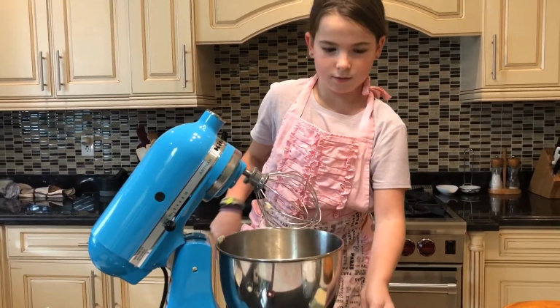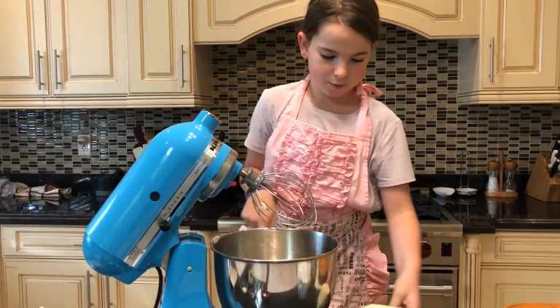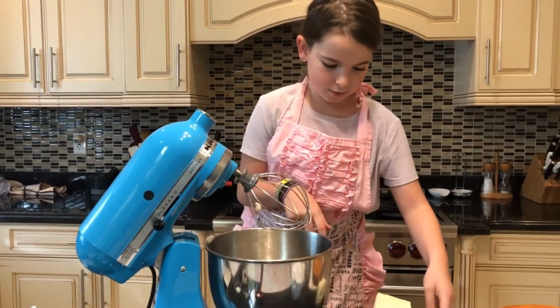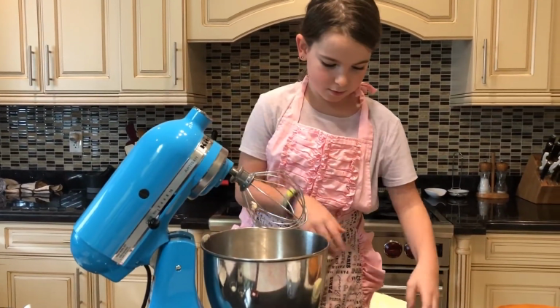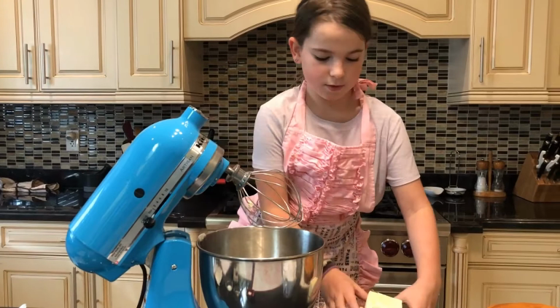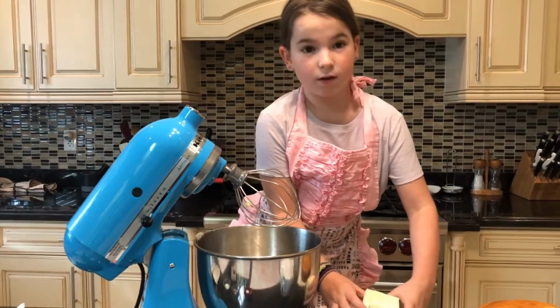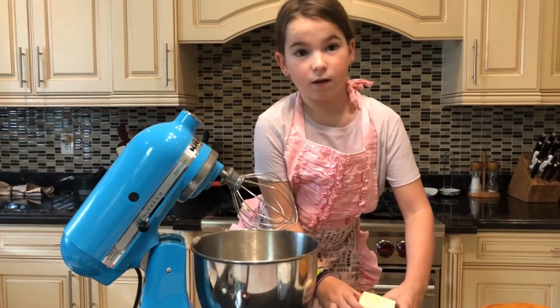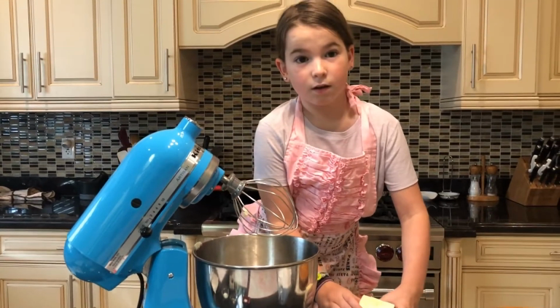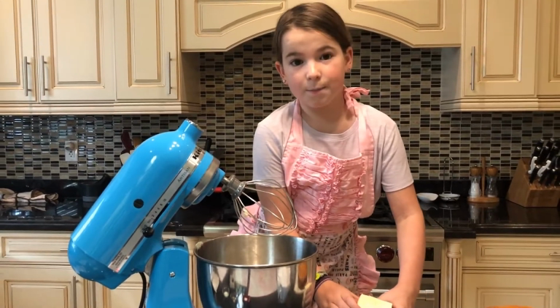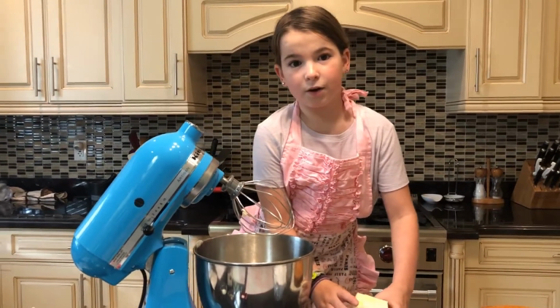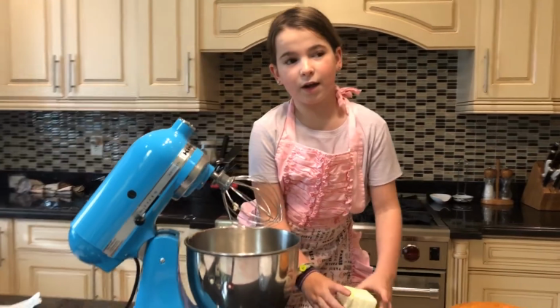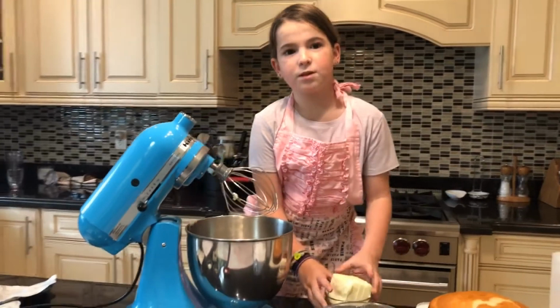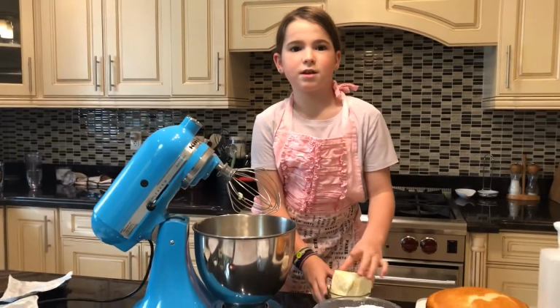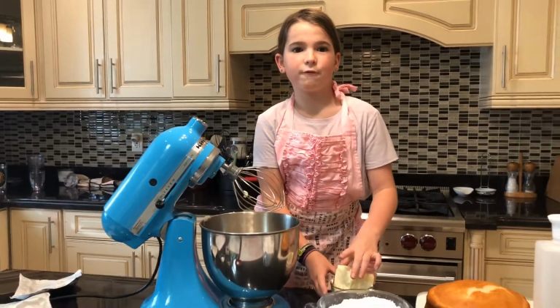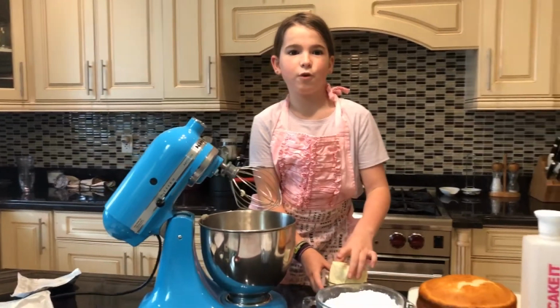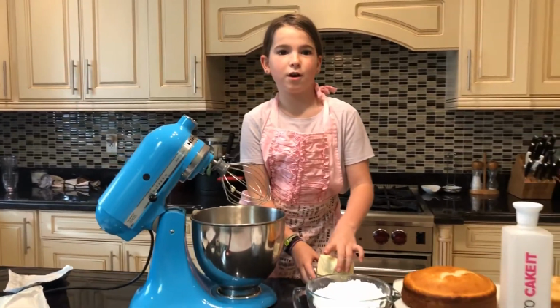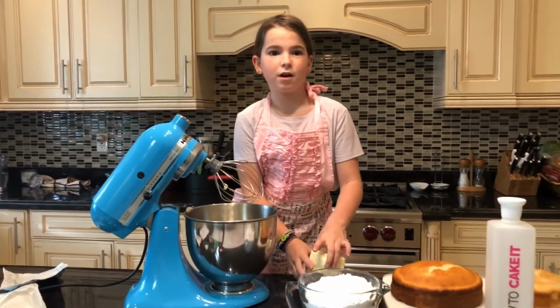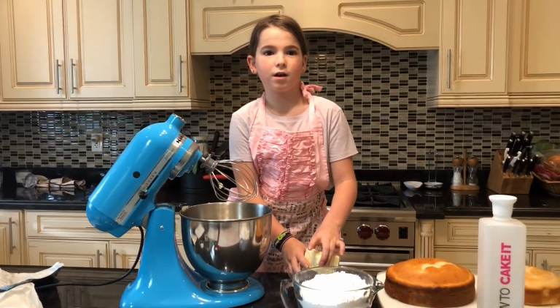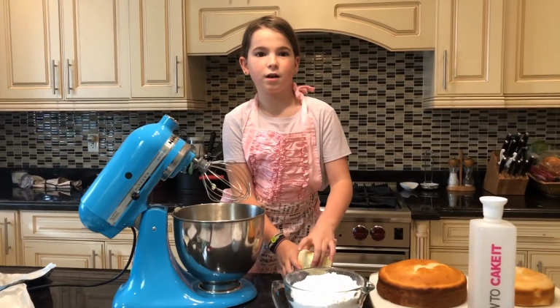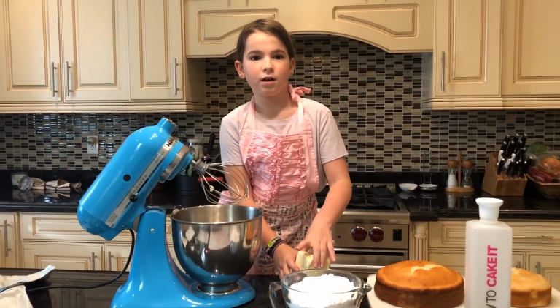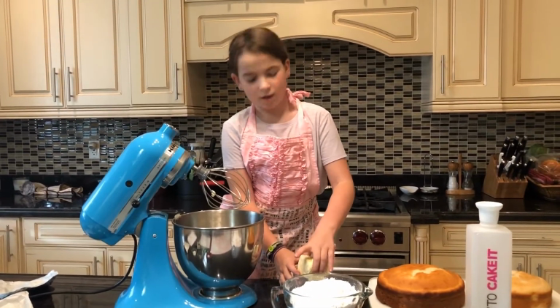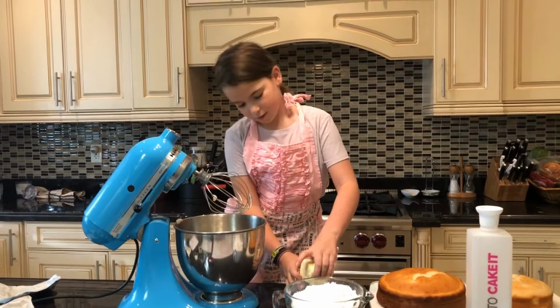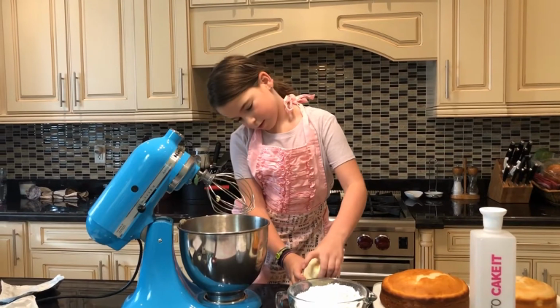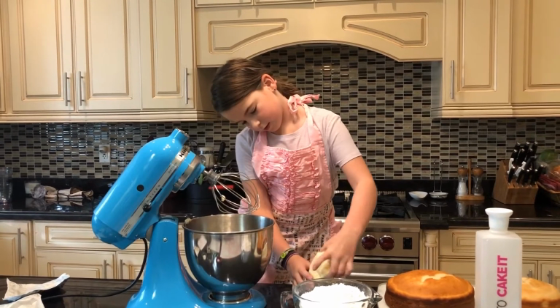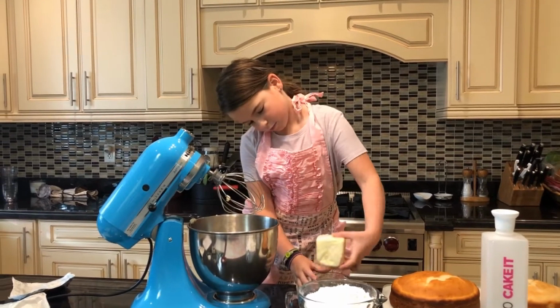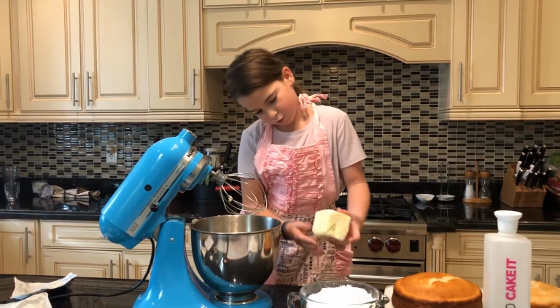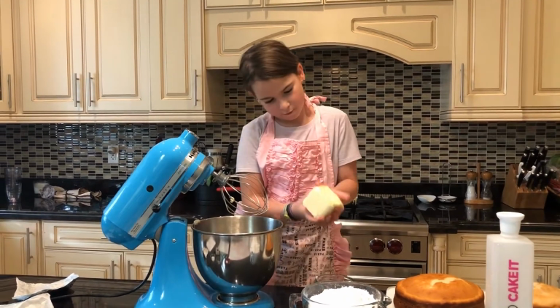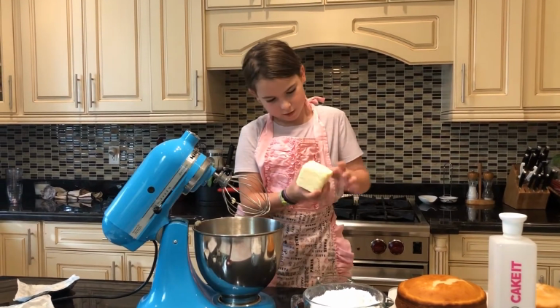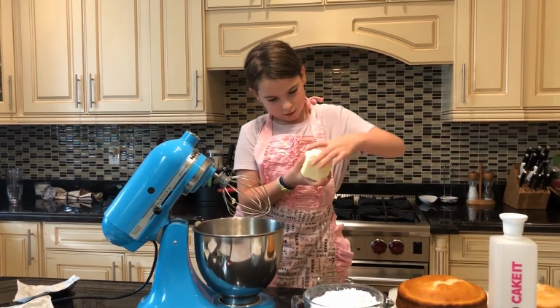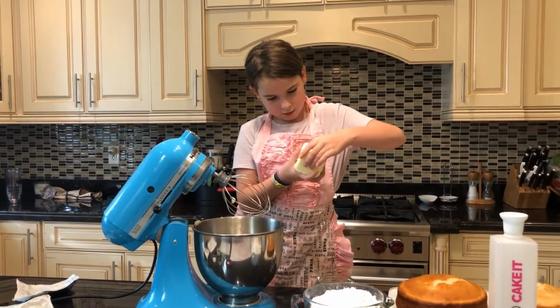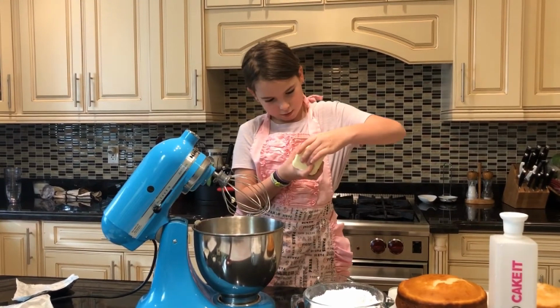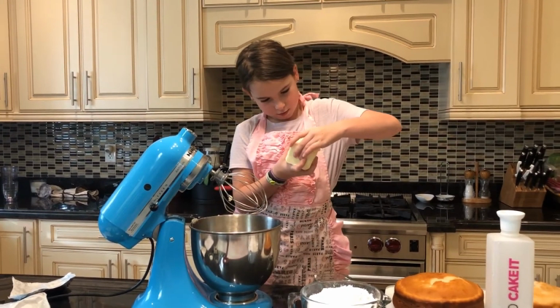Now, how long was the butter sitting out? The butter has been sitting out until it gets soft — to room temperature. That's right.